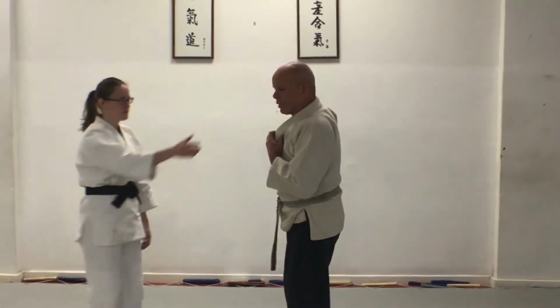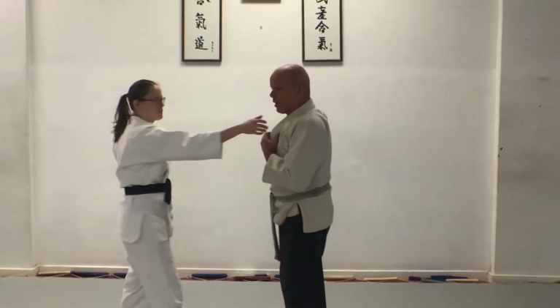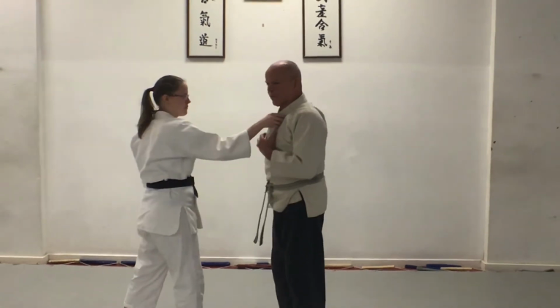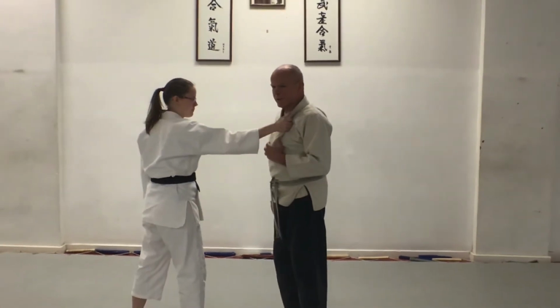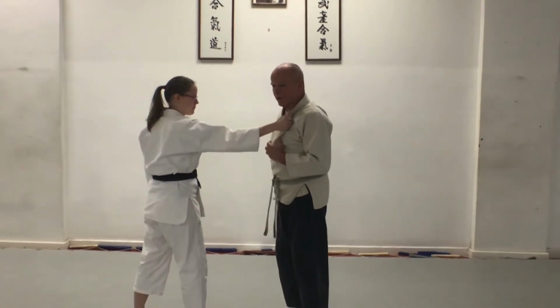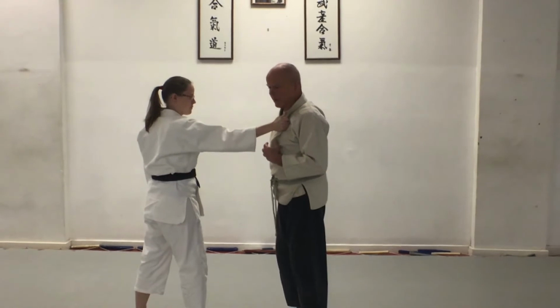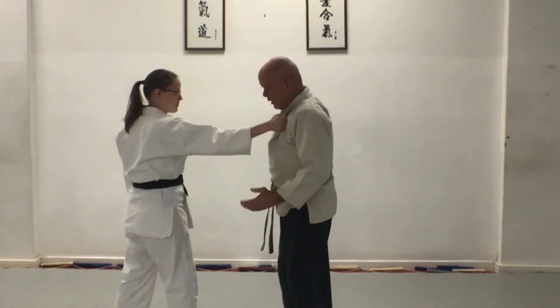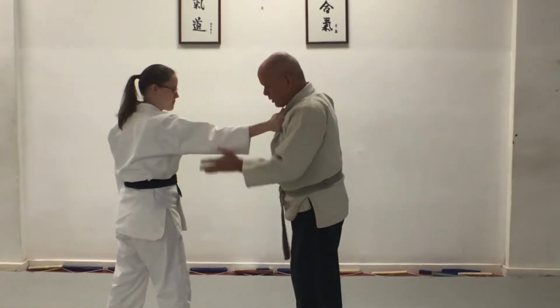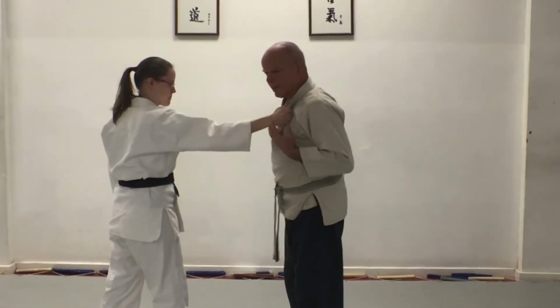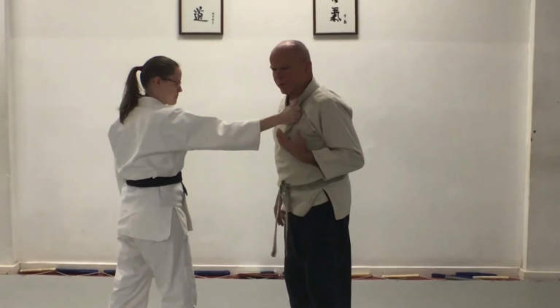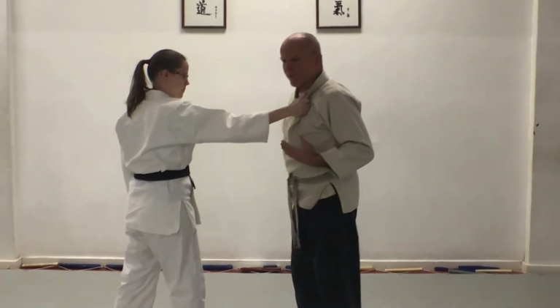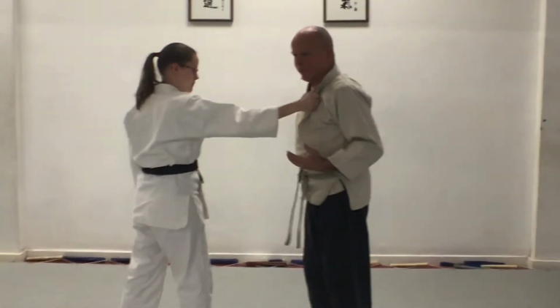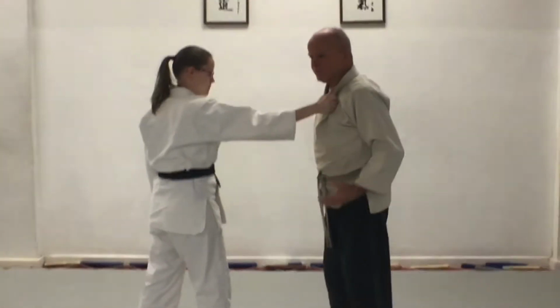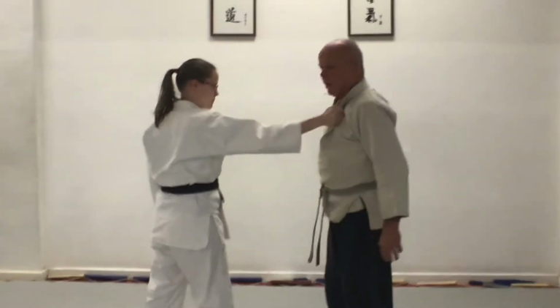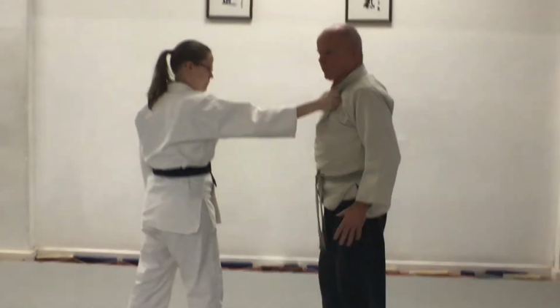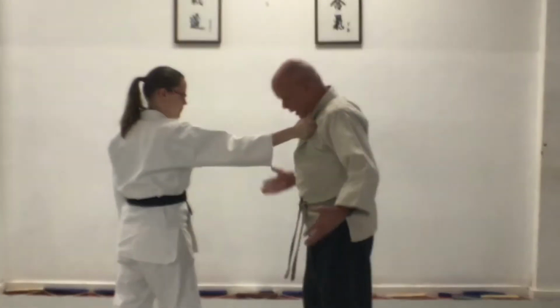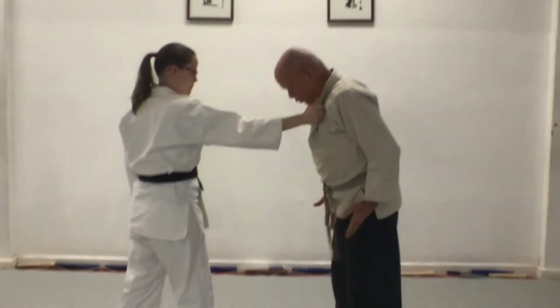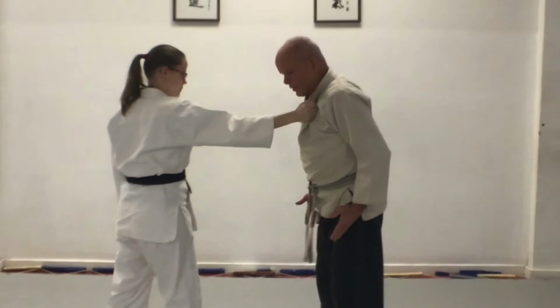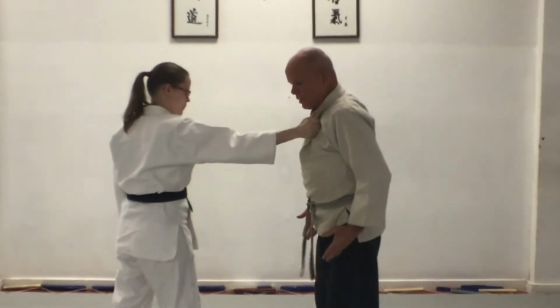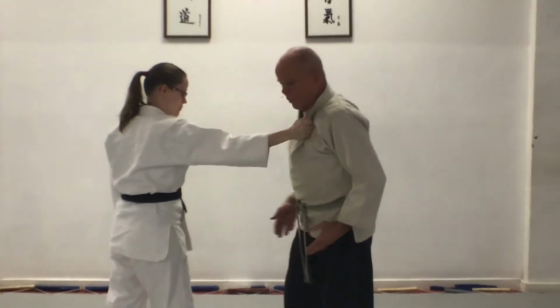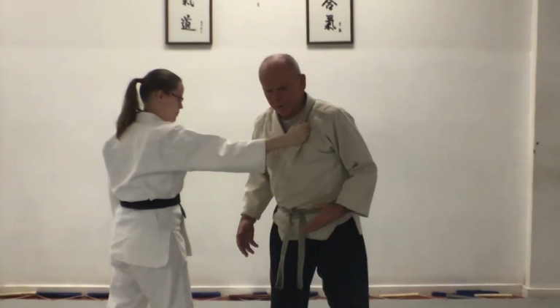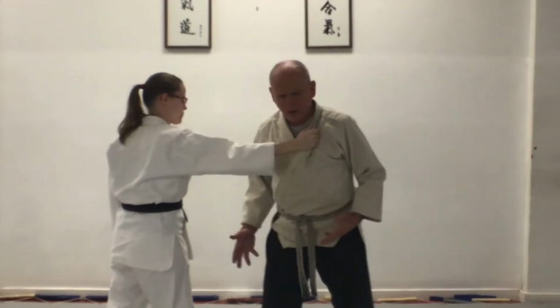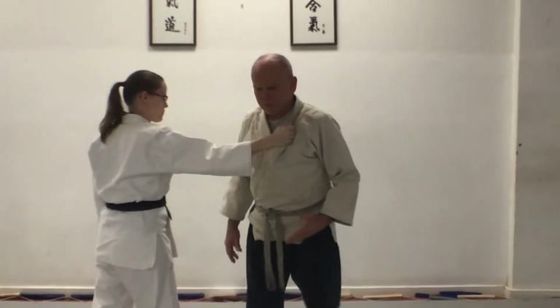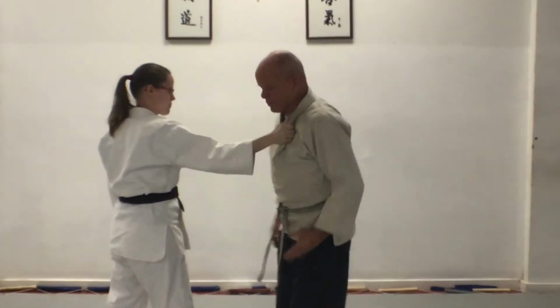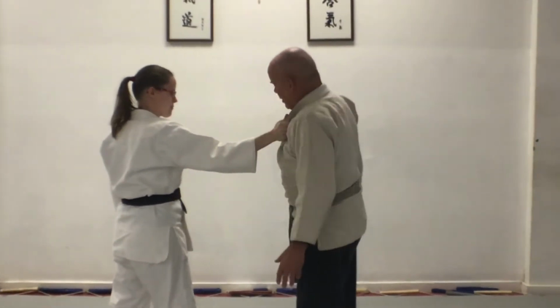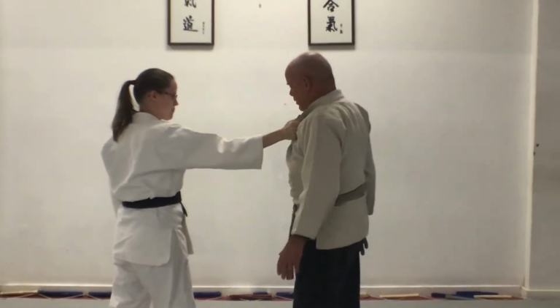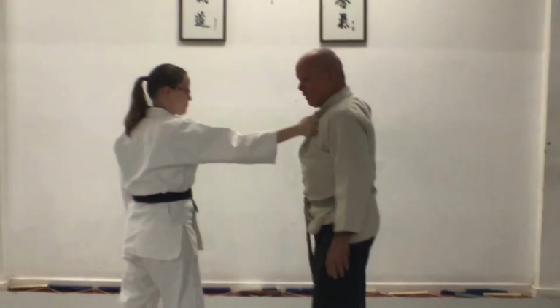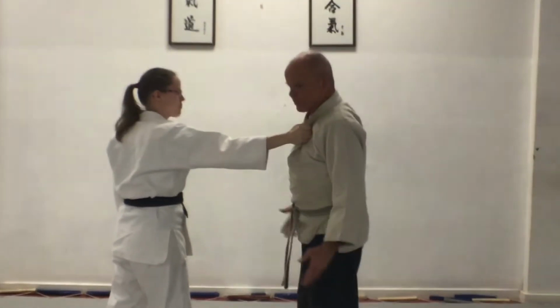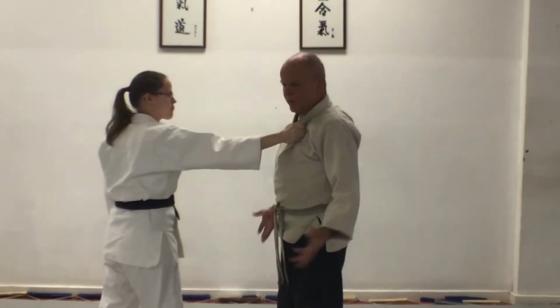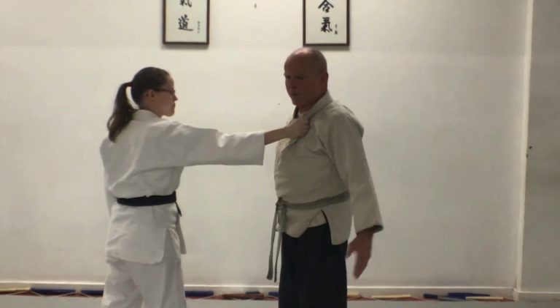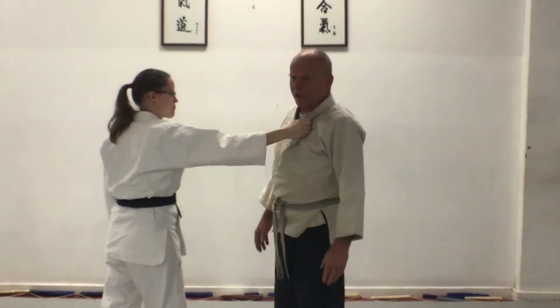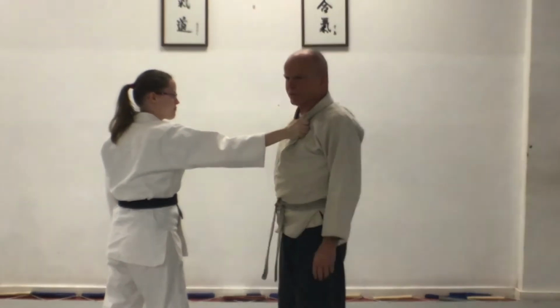We do a Kata Tori Nikyo. Crystal steps in and grabs my lapel. I'm in a normal stance — some people want to be in a hanmi stance, but I figure this is the way I stand when I'm standing on the street.